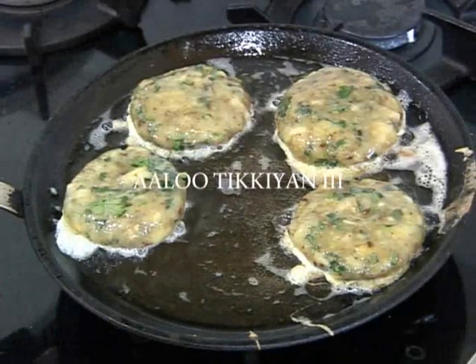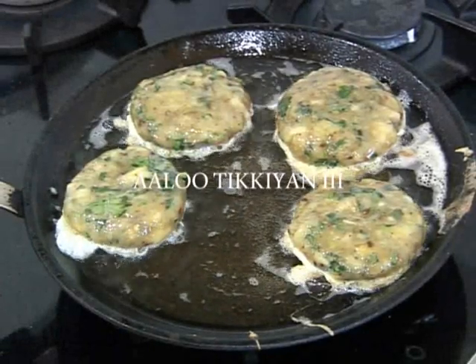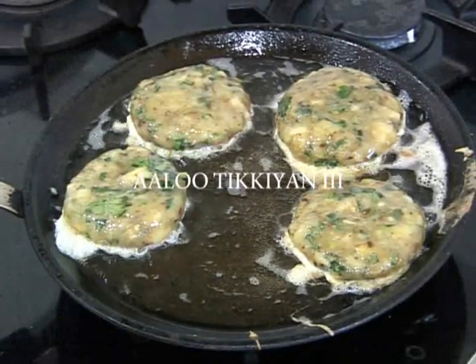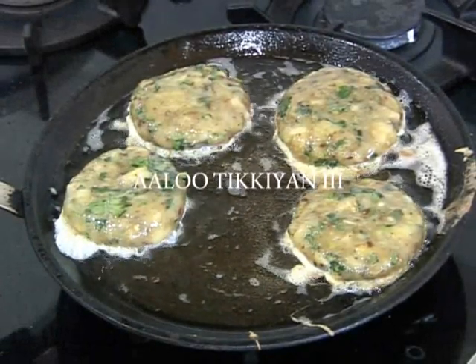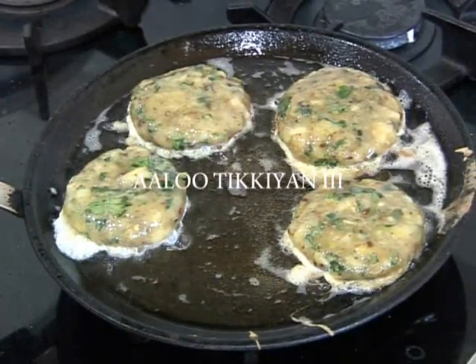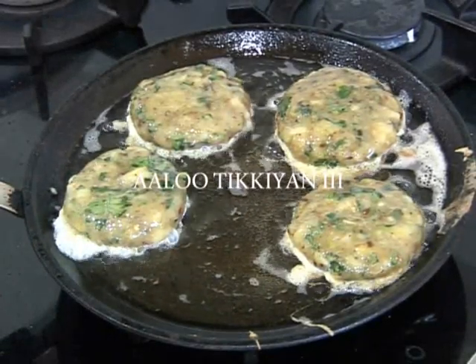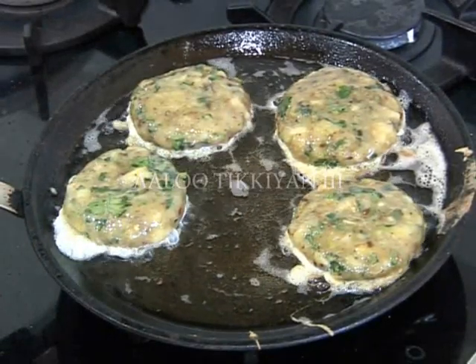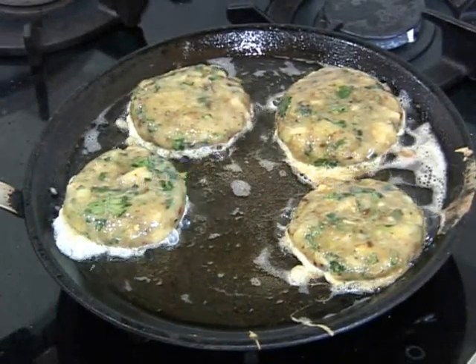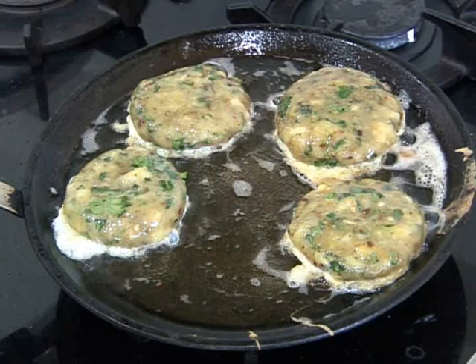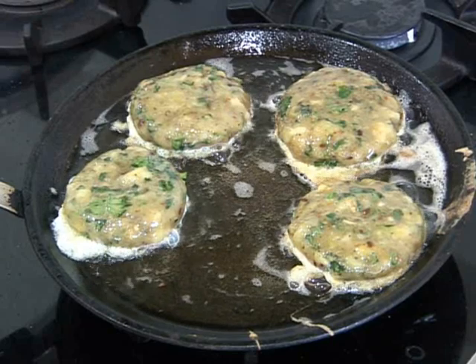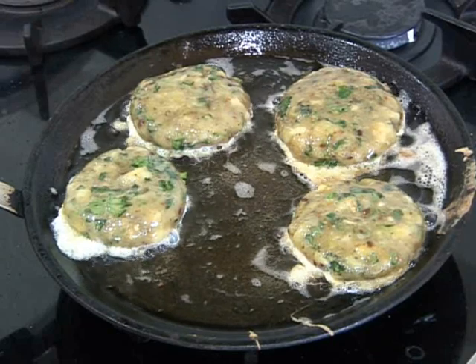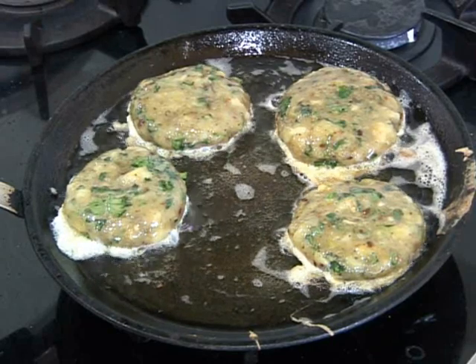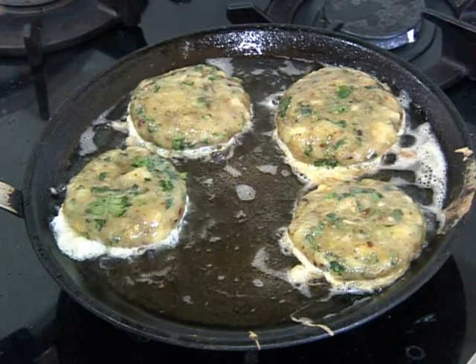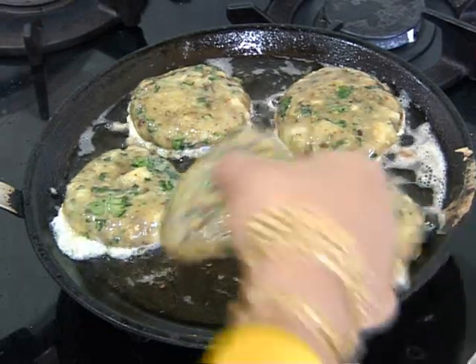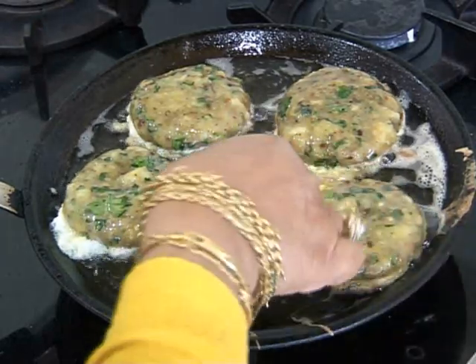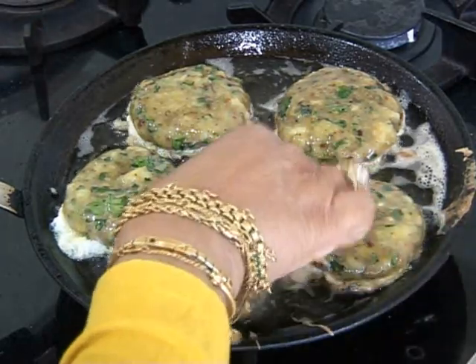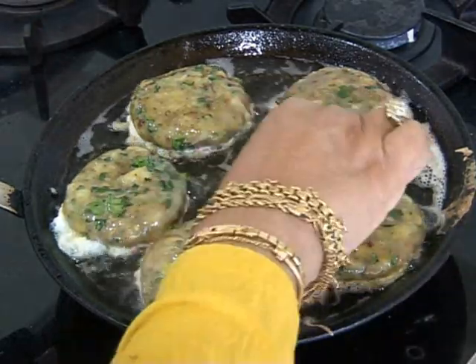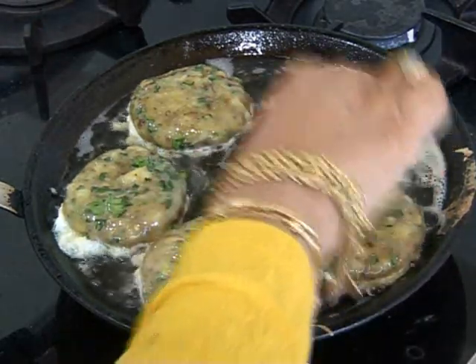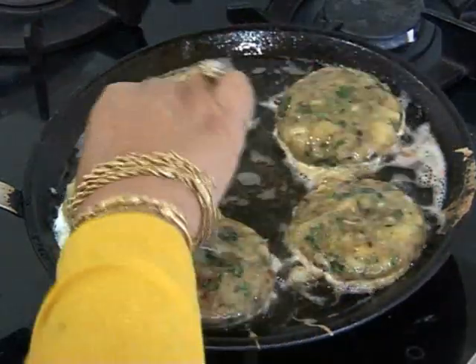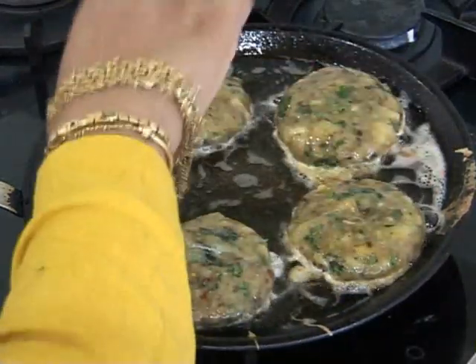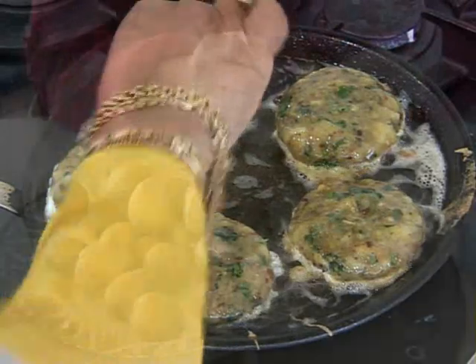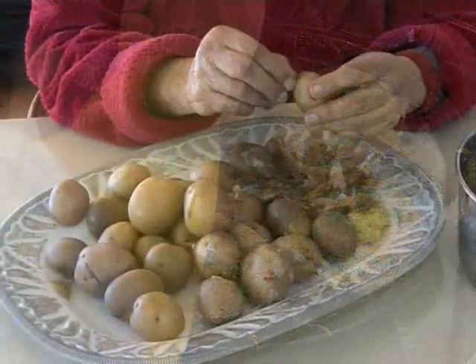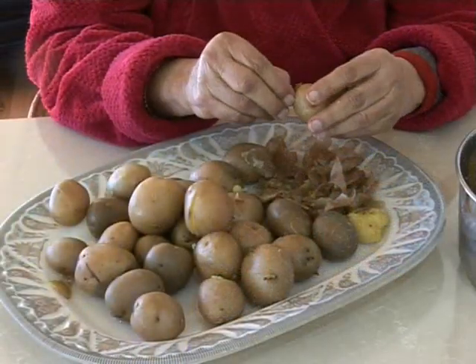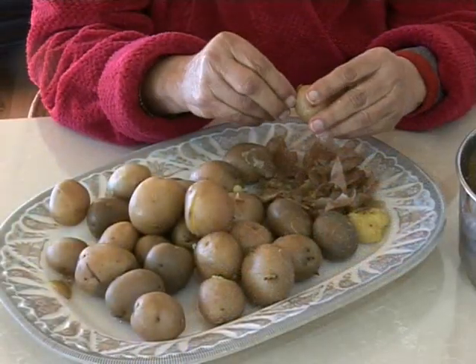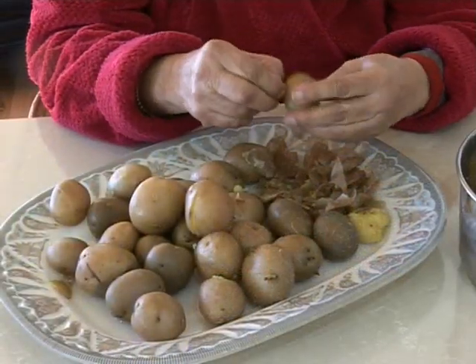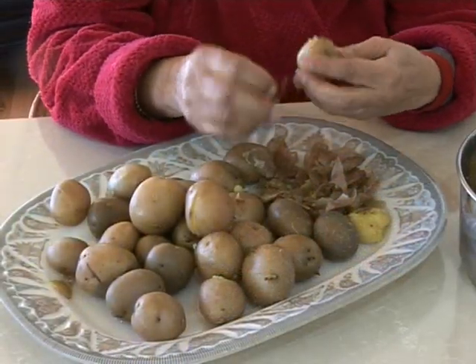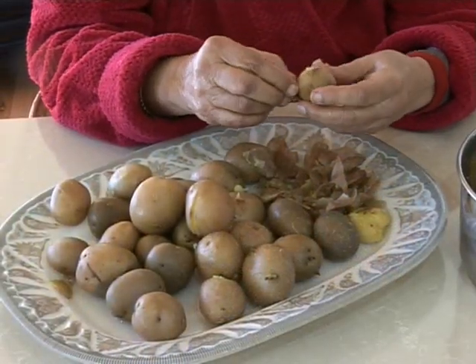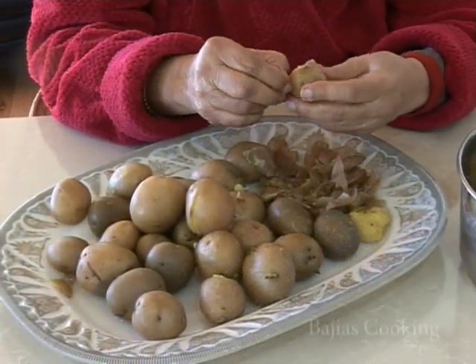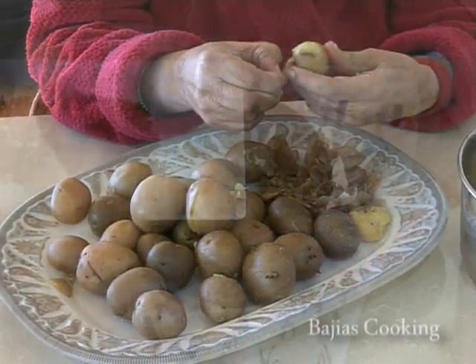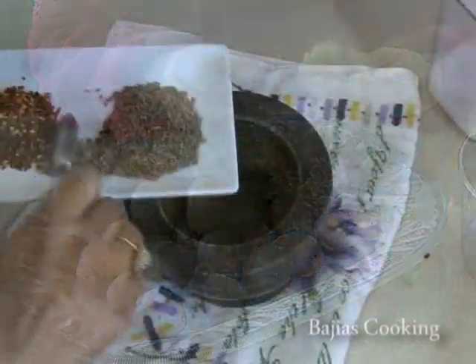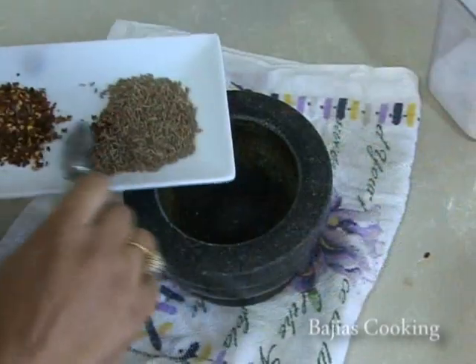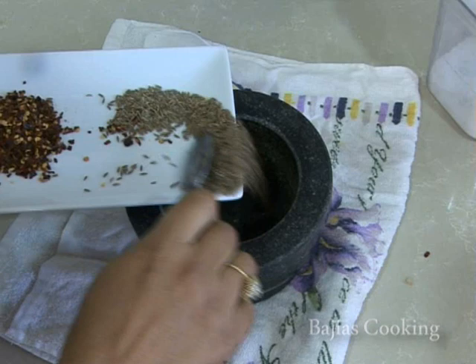Hi guys, today we're going to be showing you how to make potato patties. This is a recipe that we learned from our uncle. For this, we've boiled one and a half kilos of starchy baby potatoes.